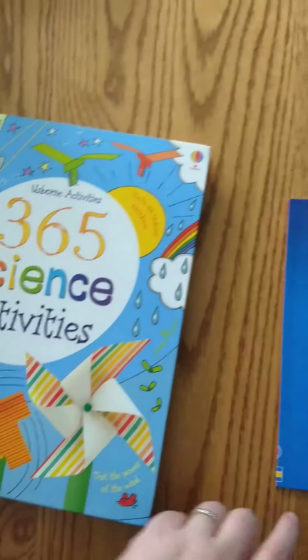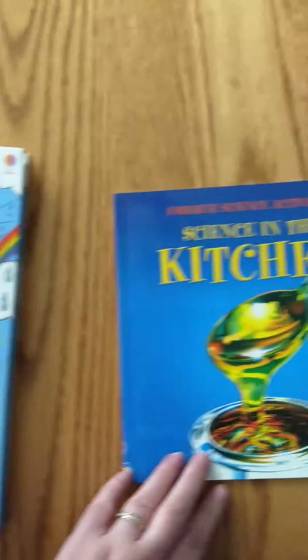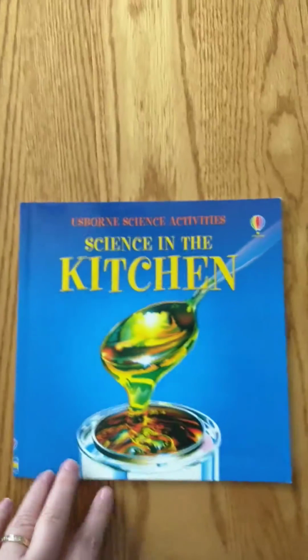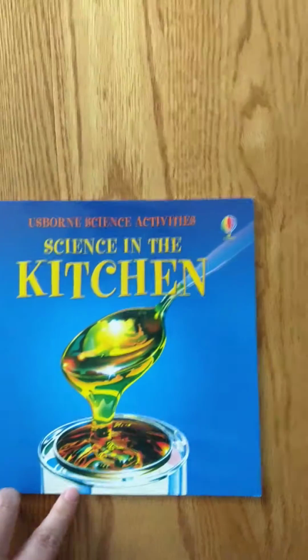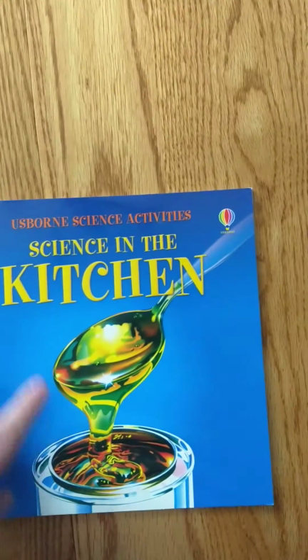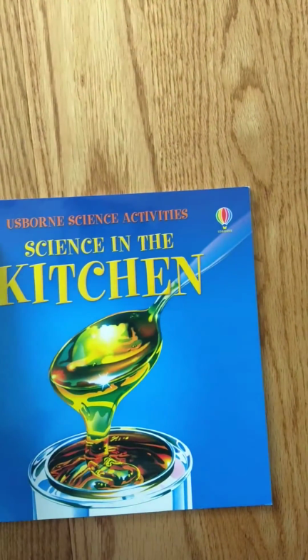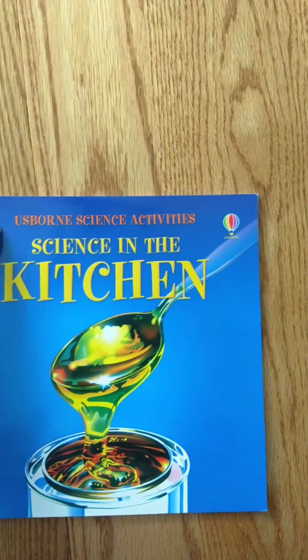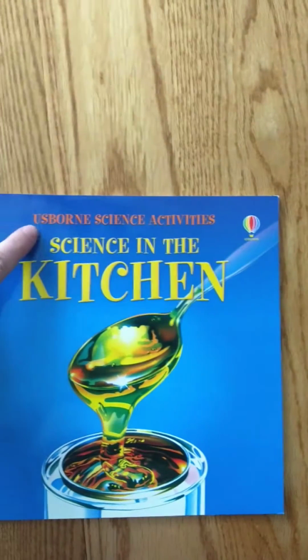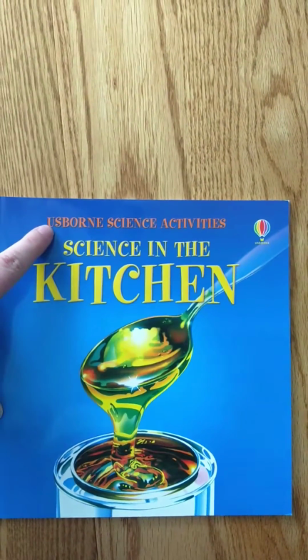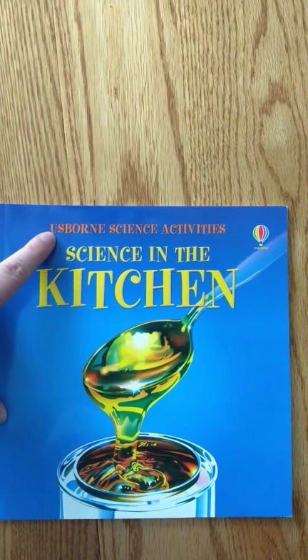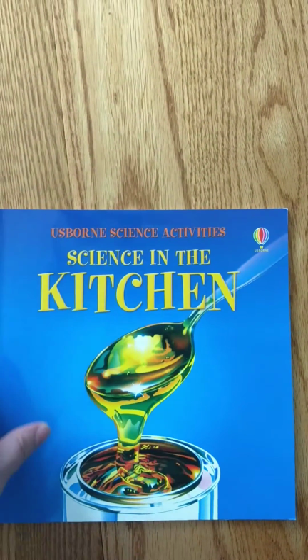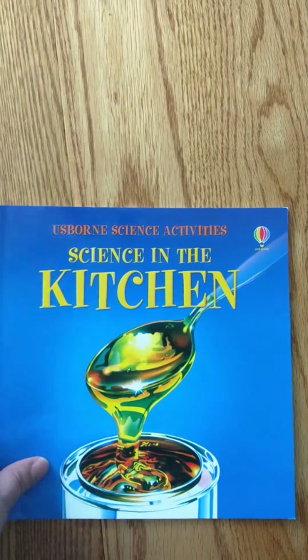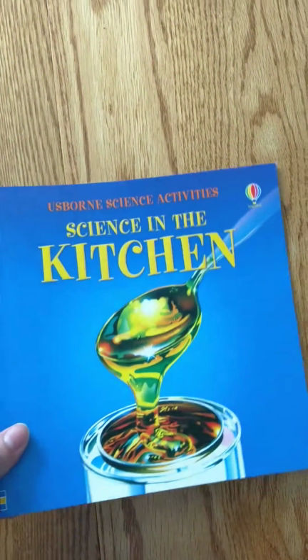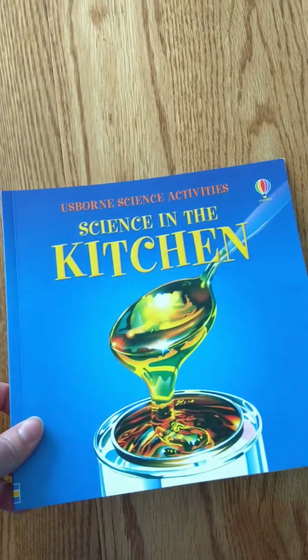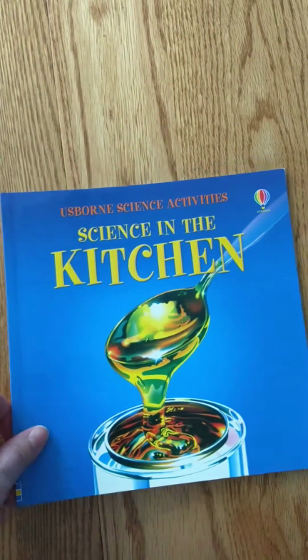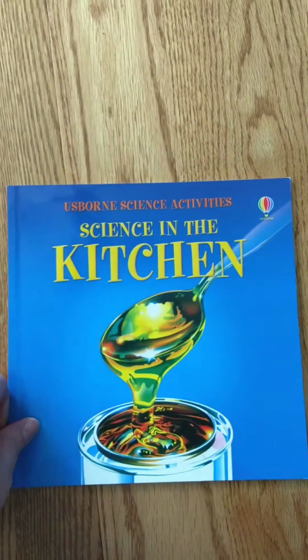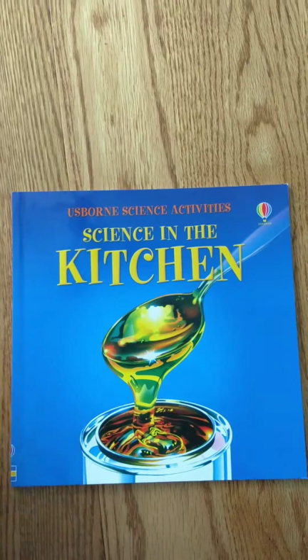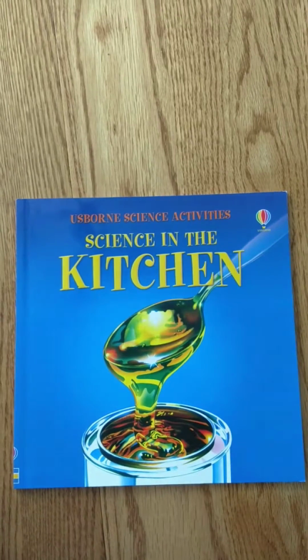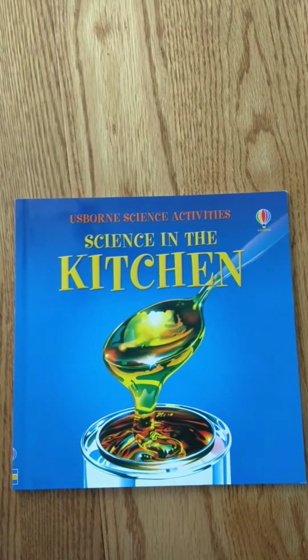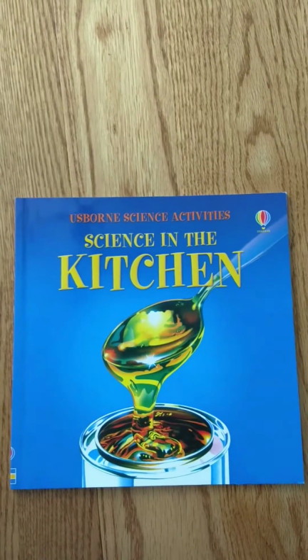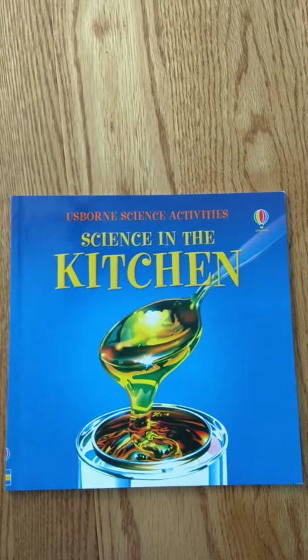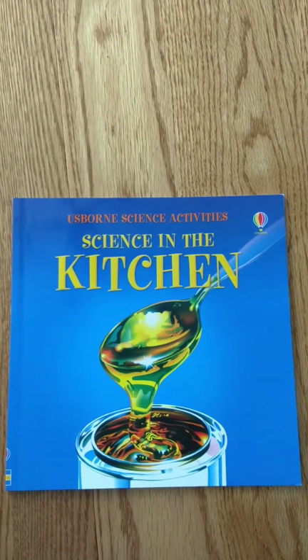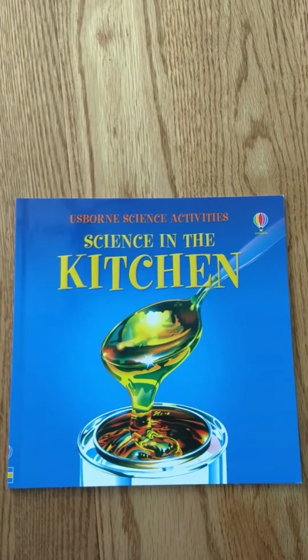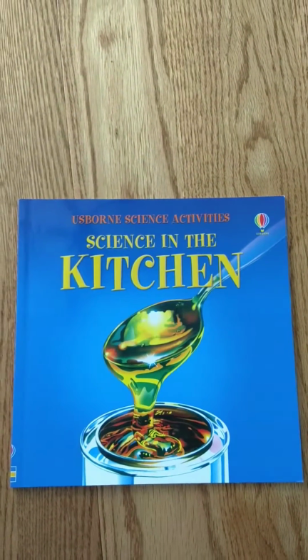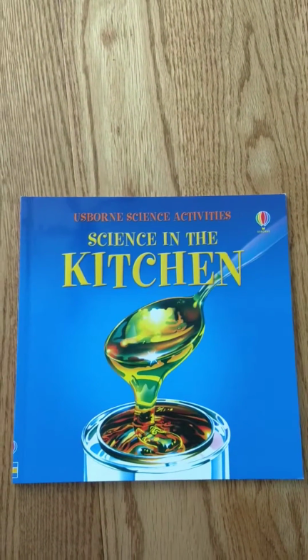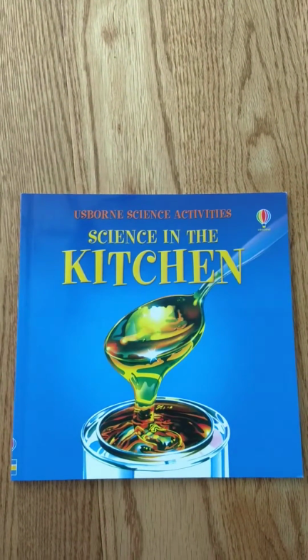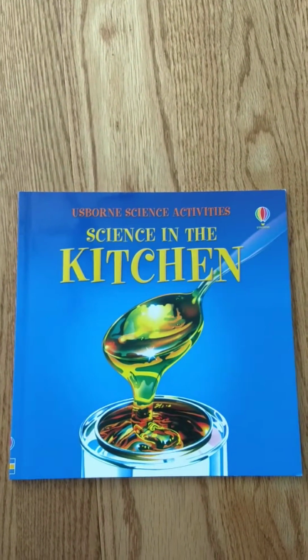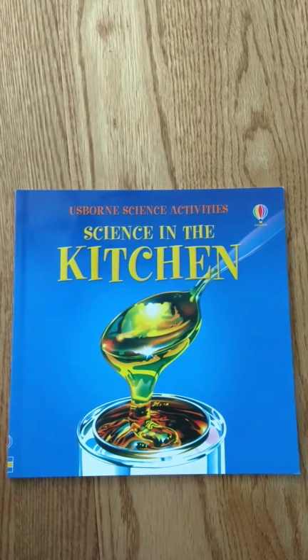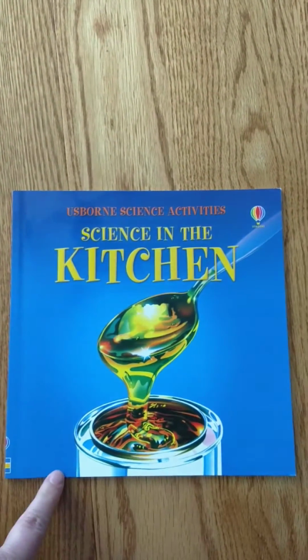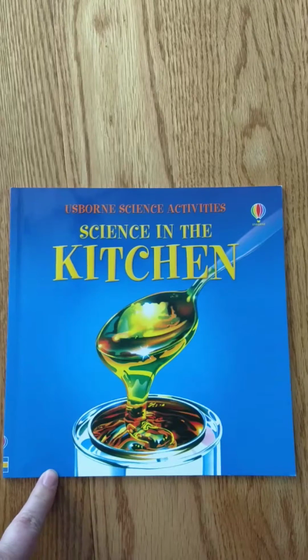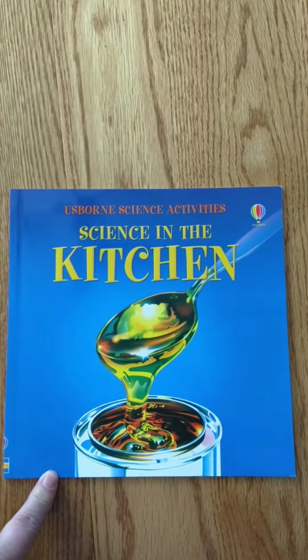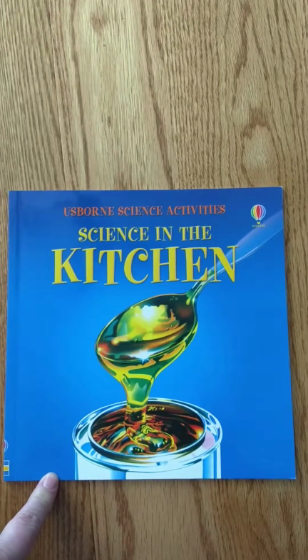Whereas the titles in this series — Usborne Science Activities — you can buy each paperback individually, or you can get them in combined volumes. There are three combined volumes available. These are much more specific.